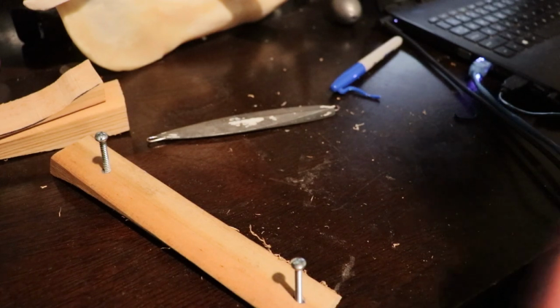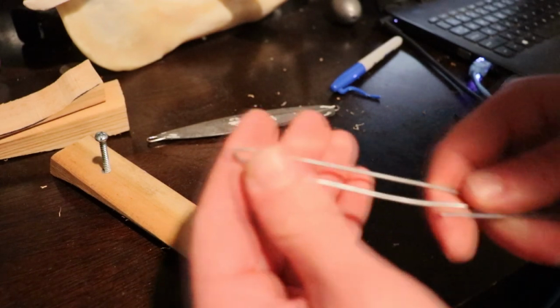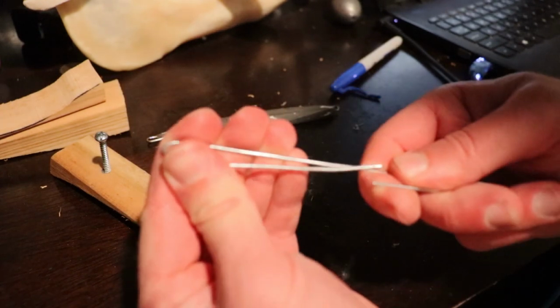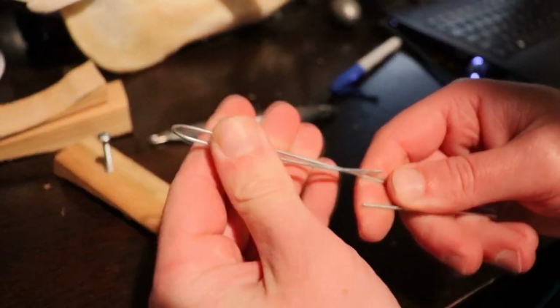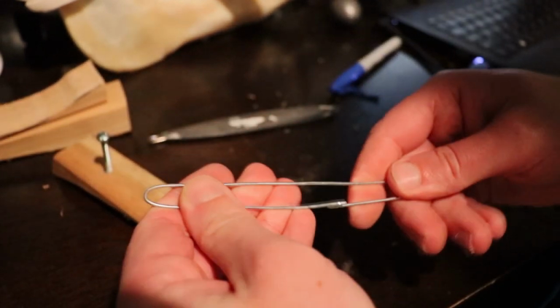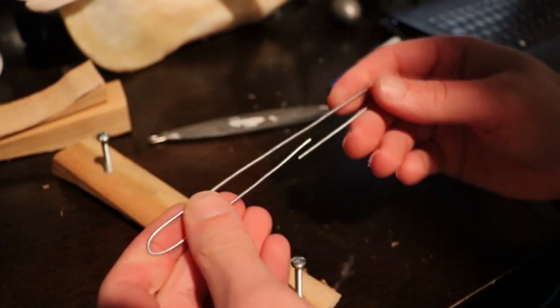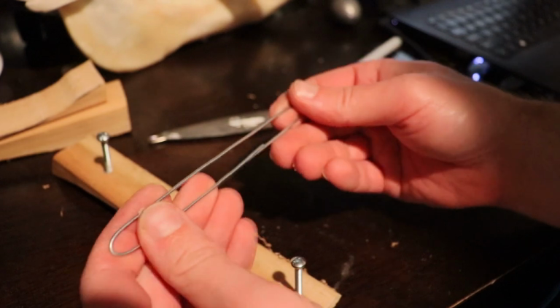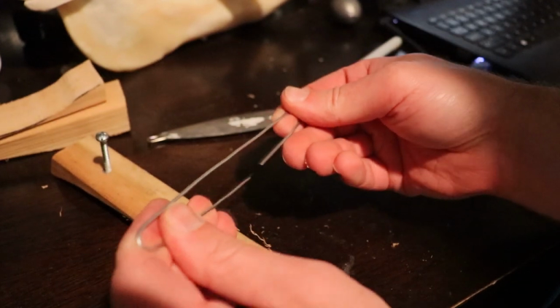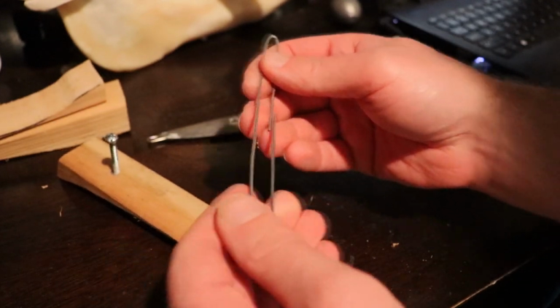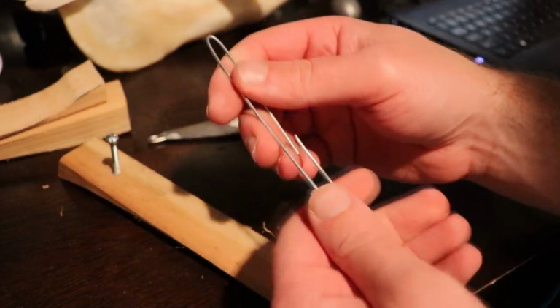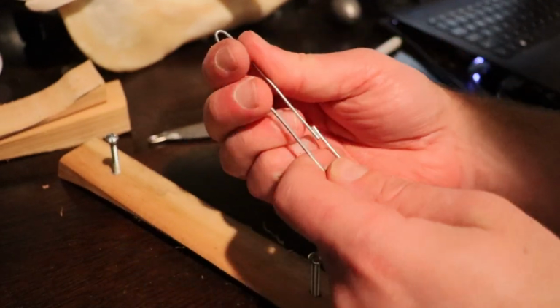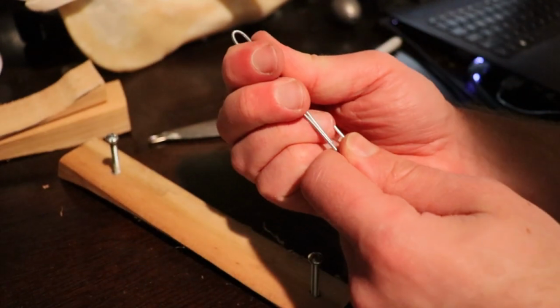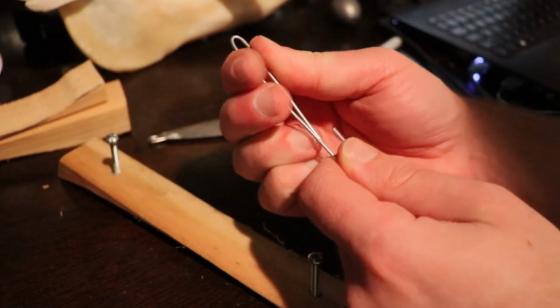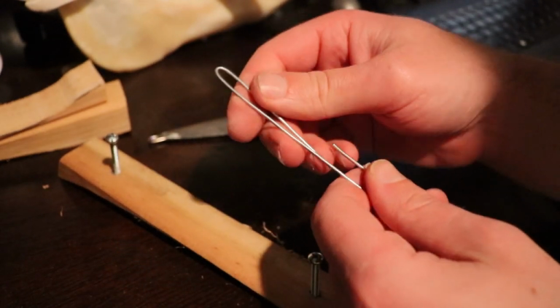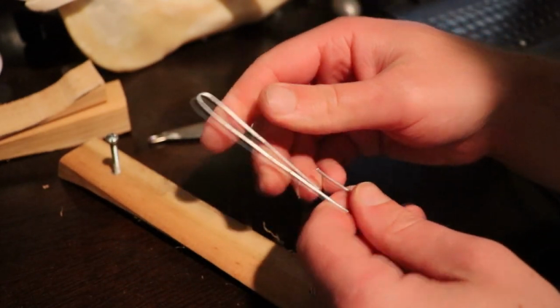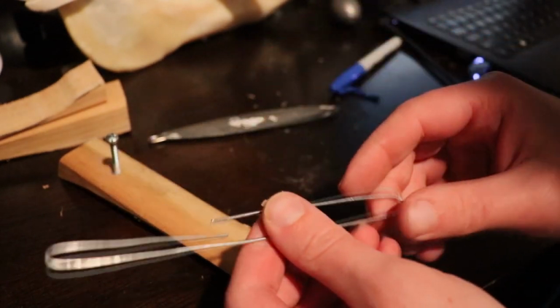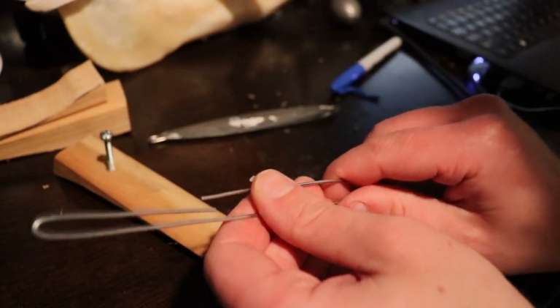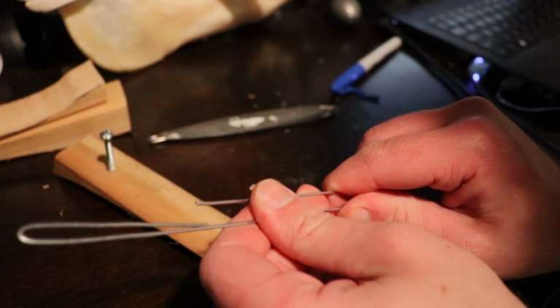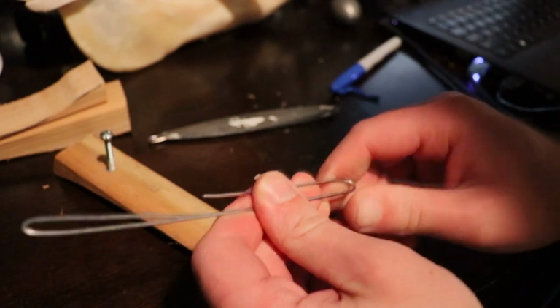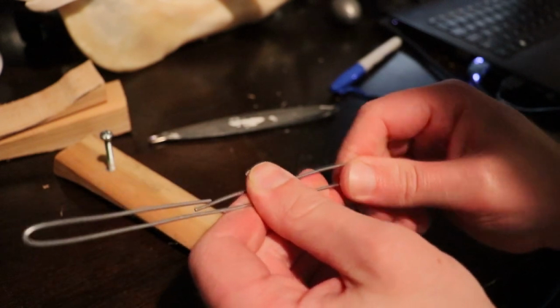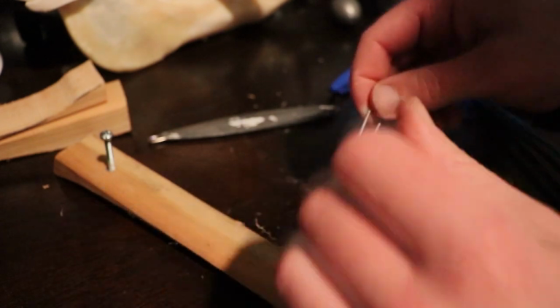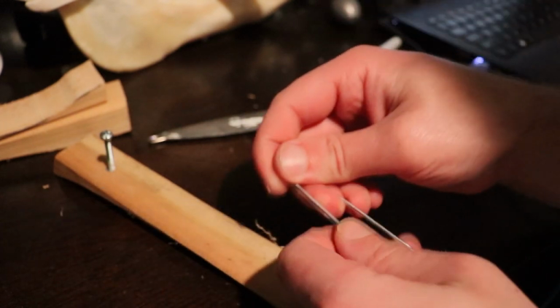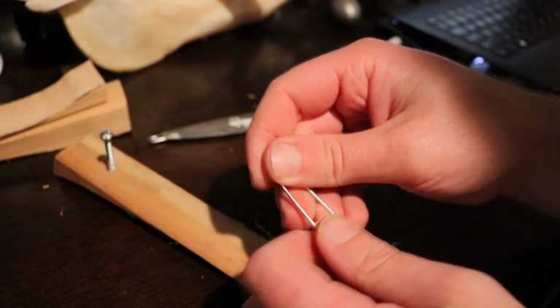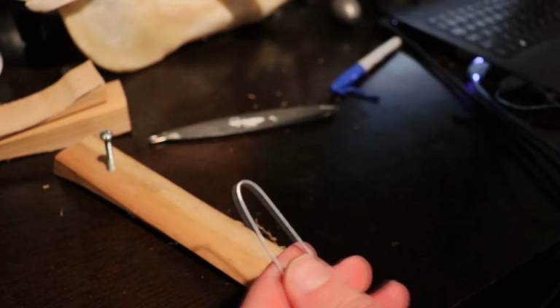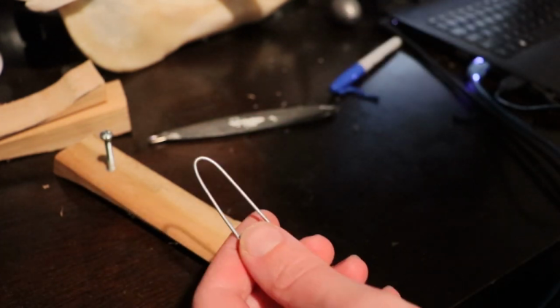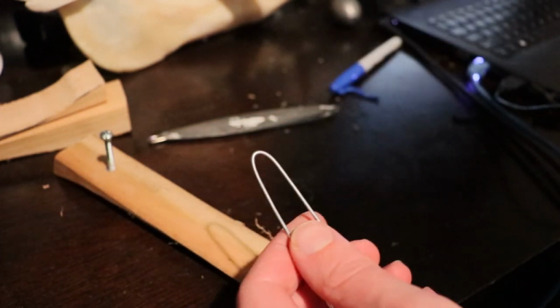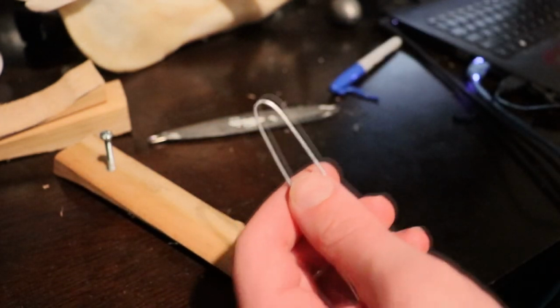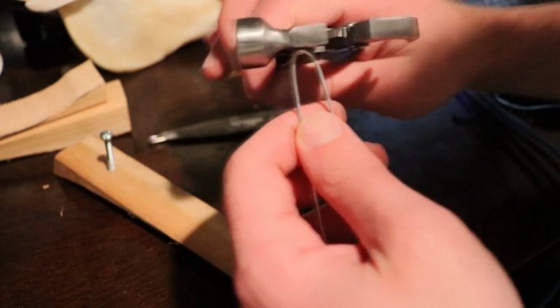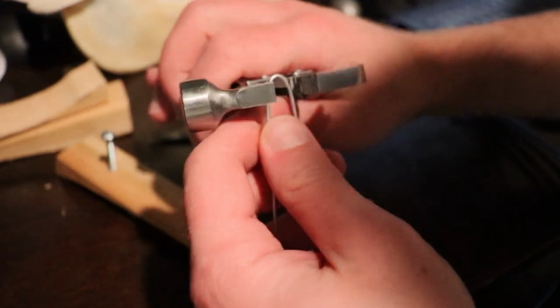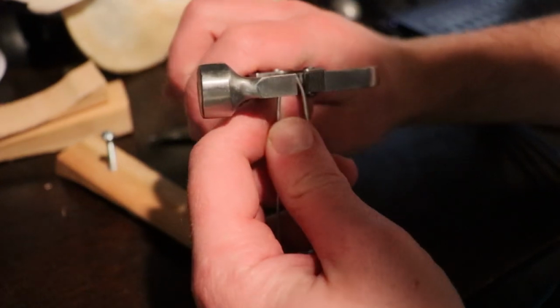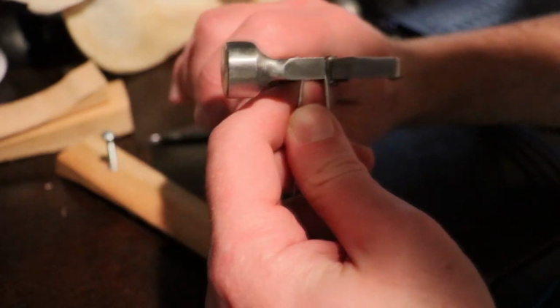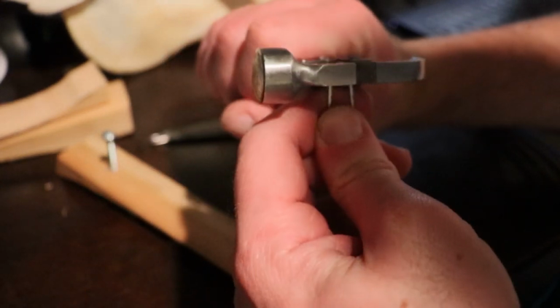Cool, so here's our wire — we've got the bends and the measurements of the bends correct. Let me tighten this up a little bit with the pliers — I know these are funky looking pliers but they do the job.